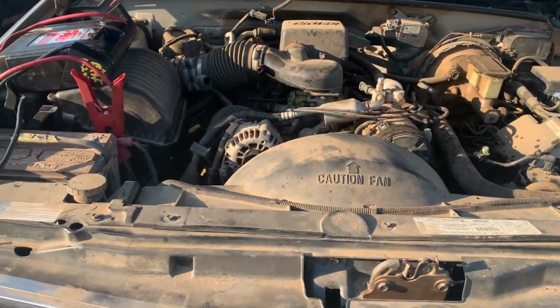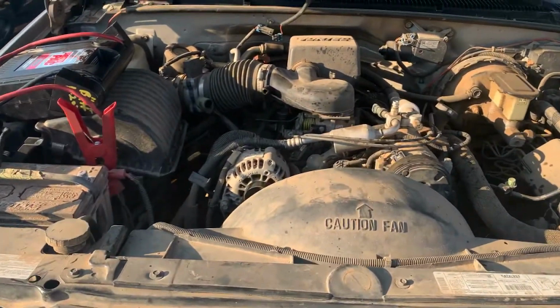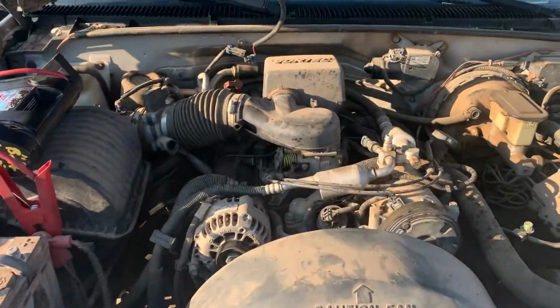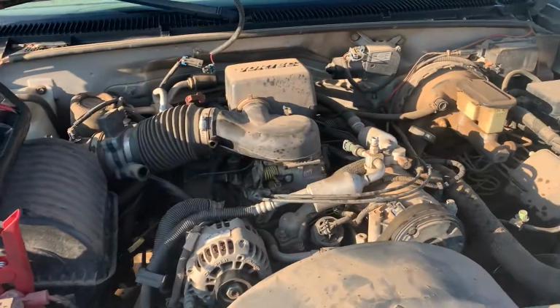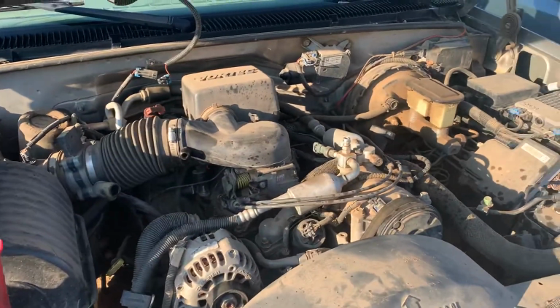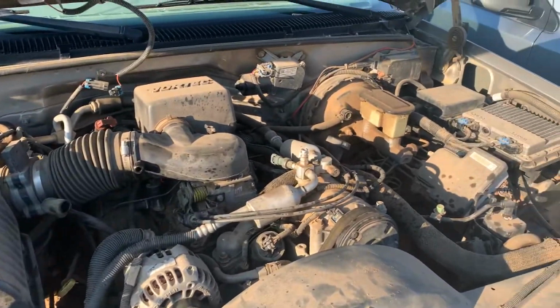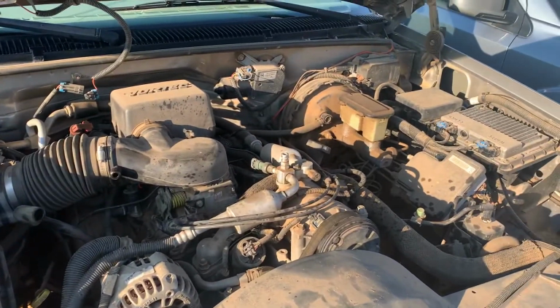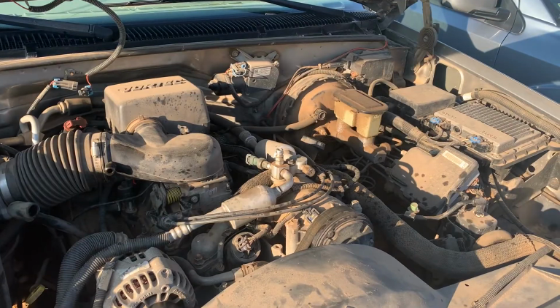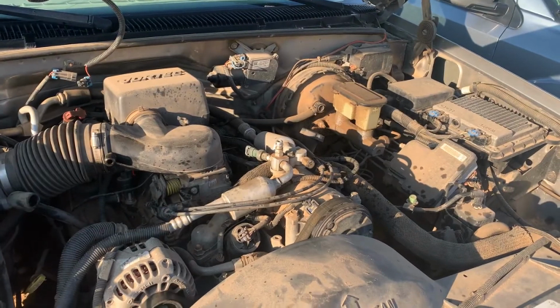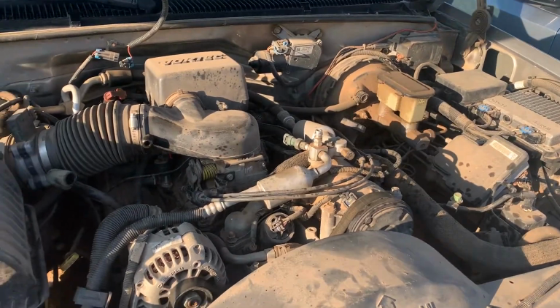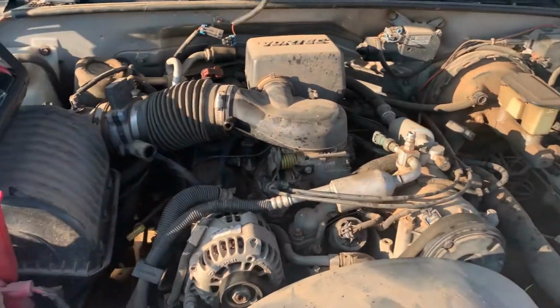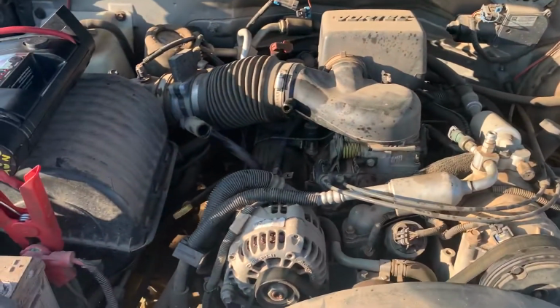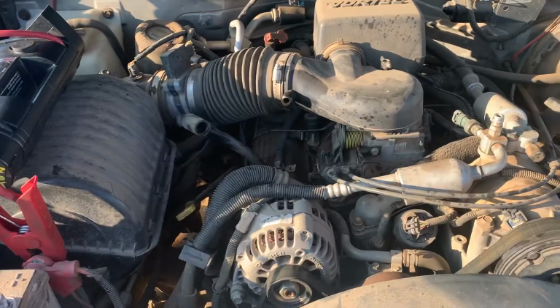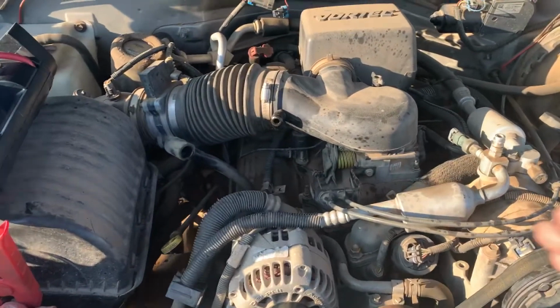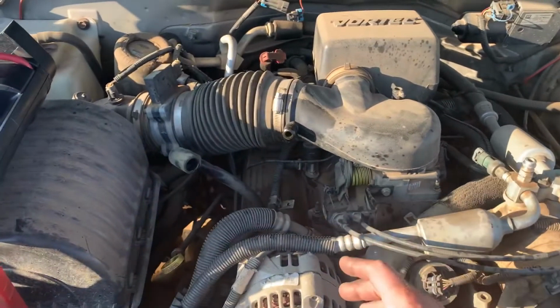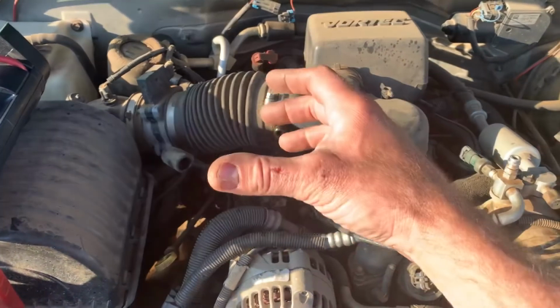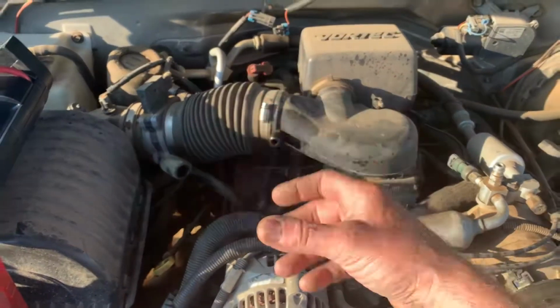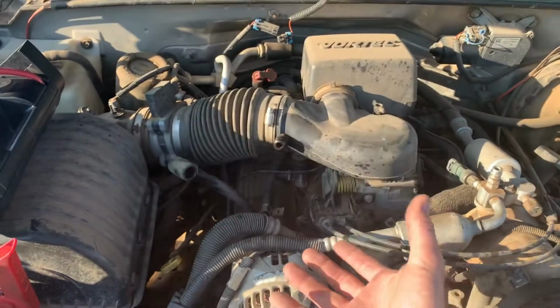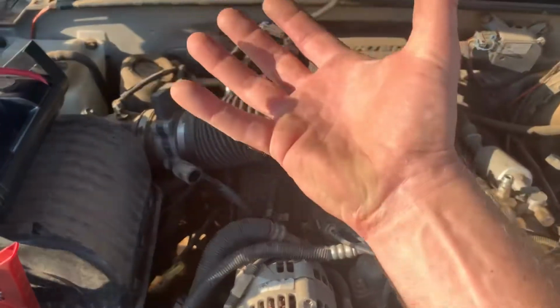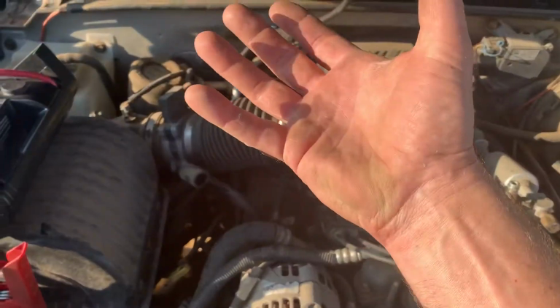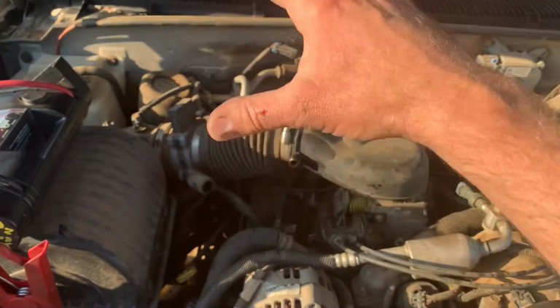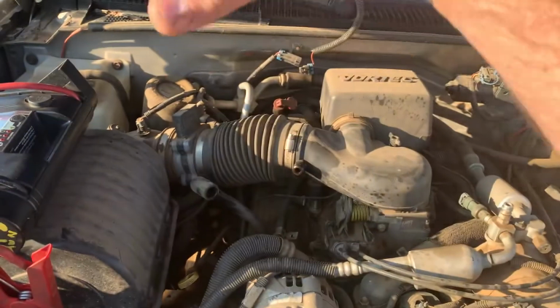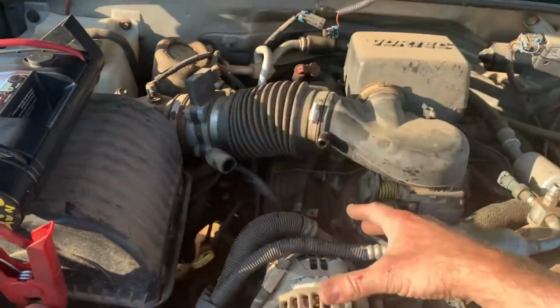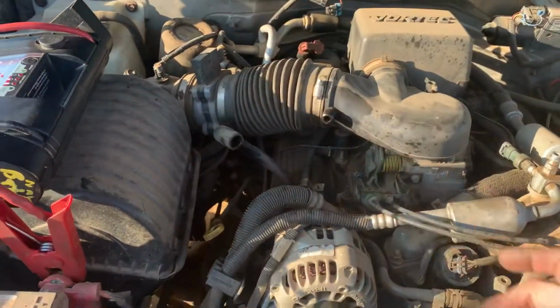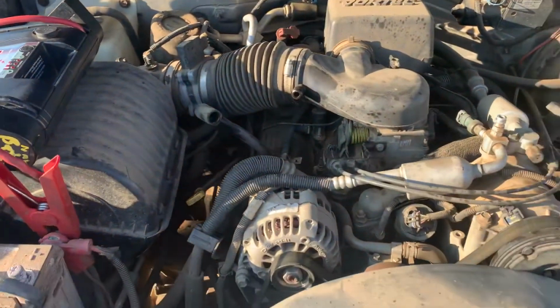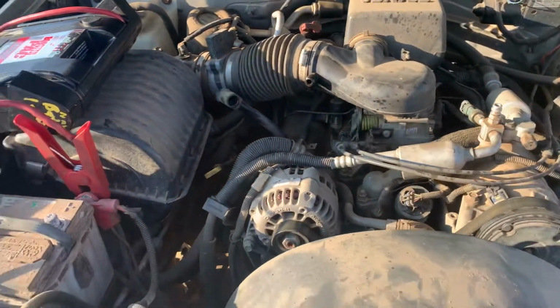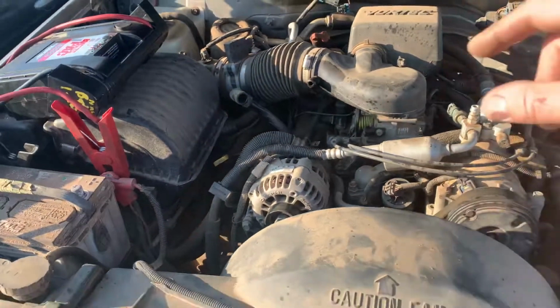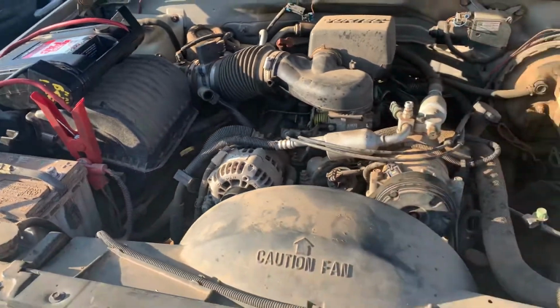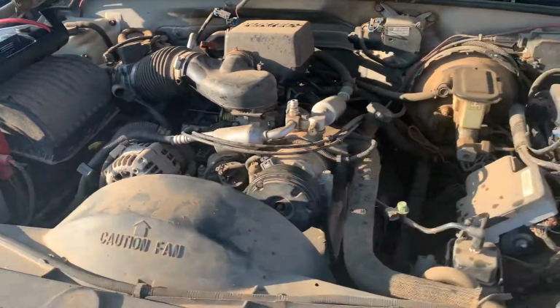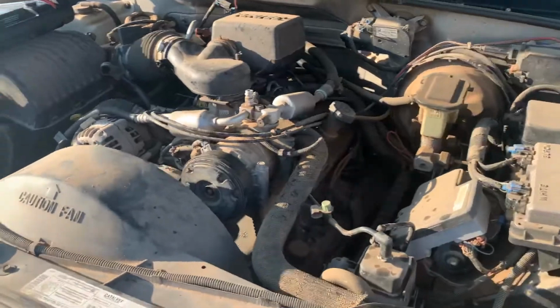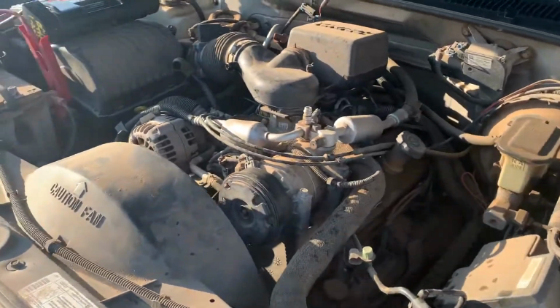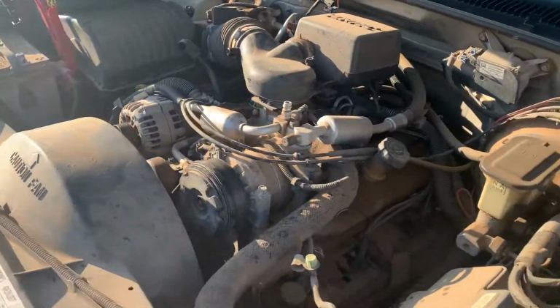When your mechanic says my engine is bad, it's got too much blow-by — what do we need to do? Well, blow-by means that the piston is coming up, and the compressed mixture in that cylinder is blowing by the piston rings, or you've got a hole burning in your piston, and that's why it's blowing by.